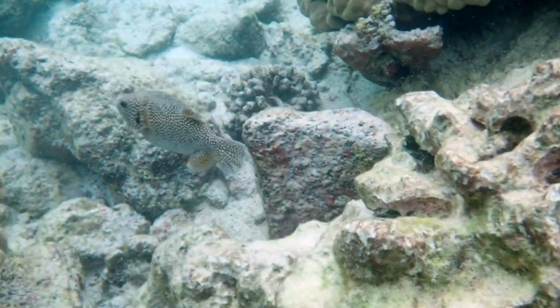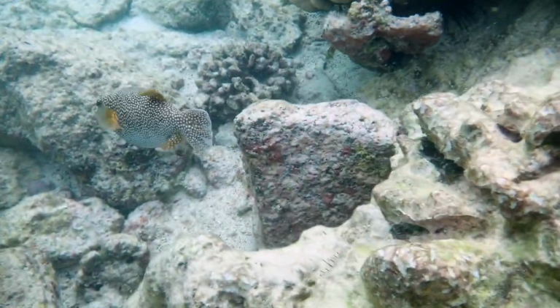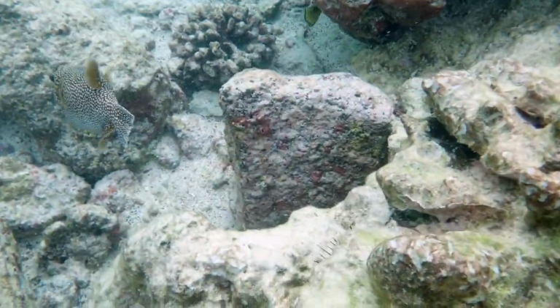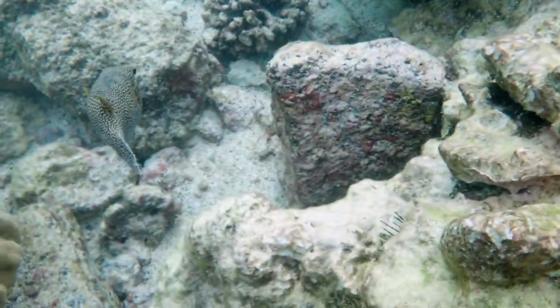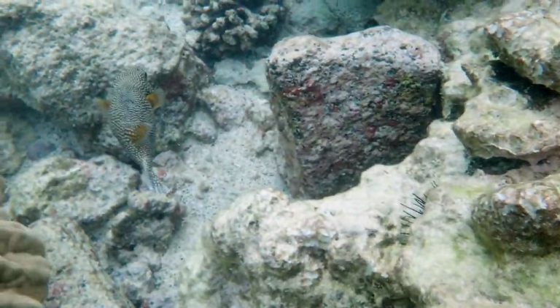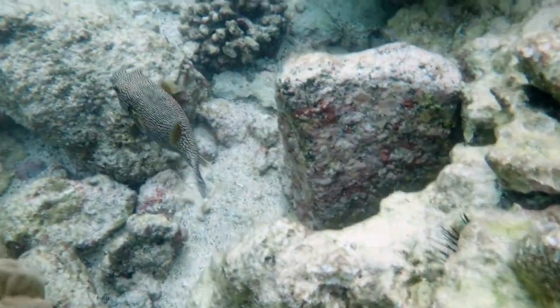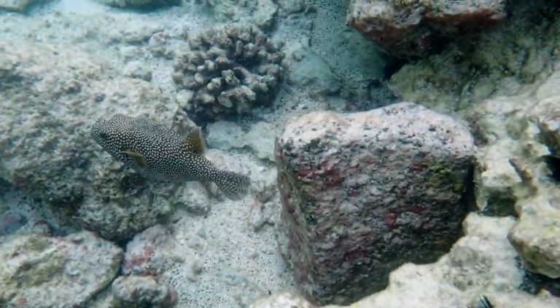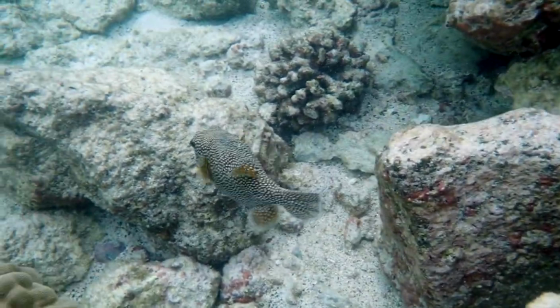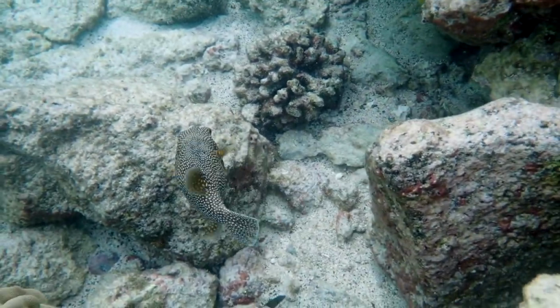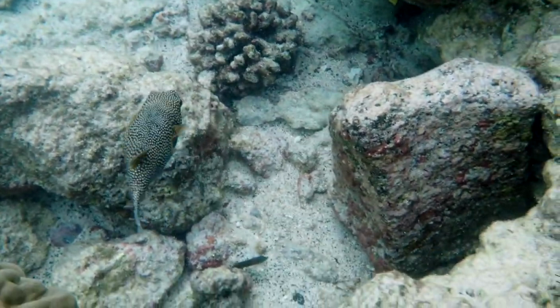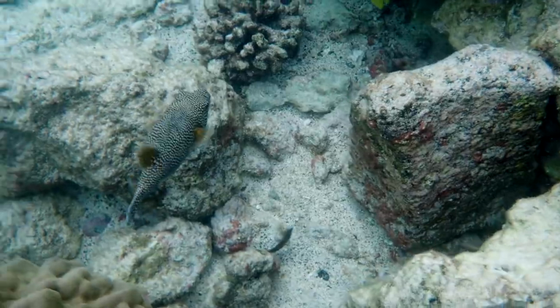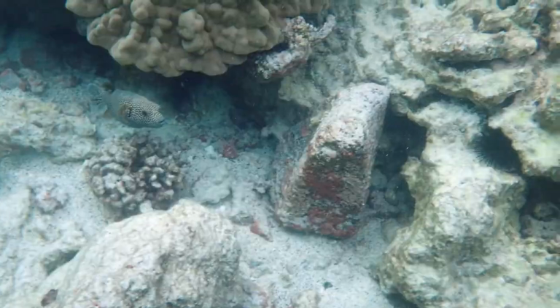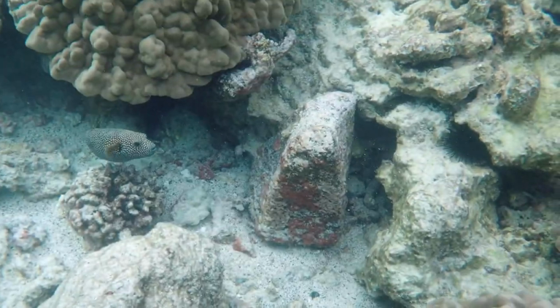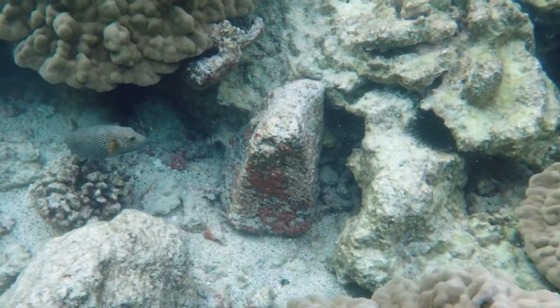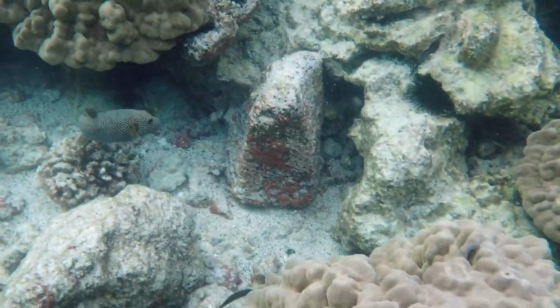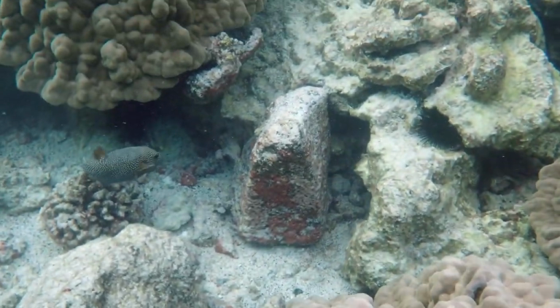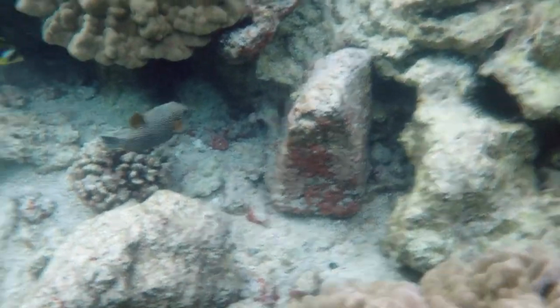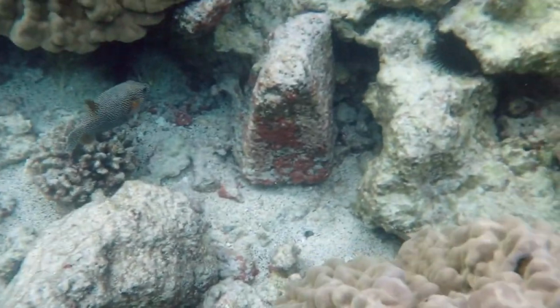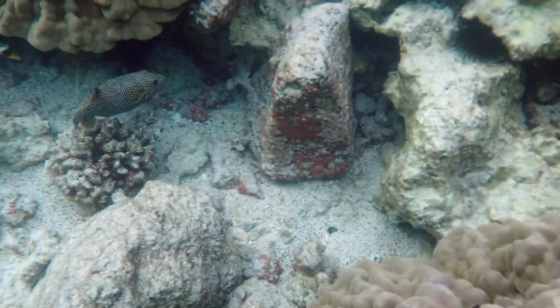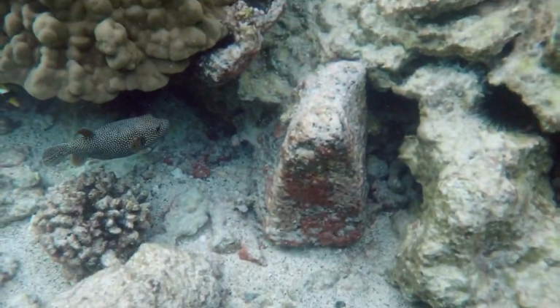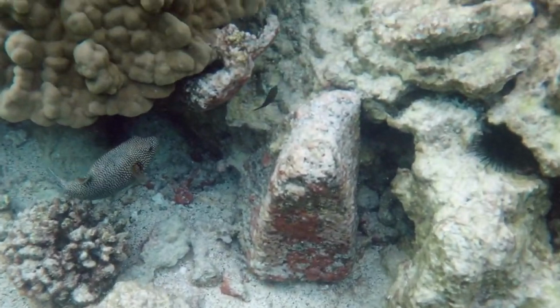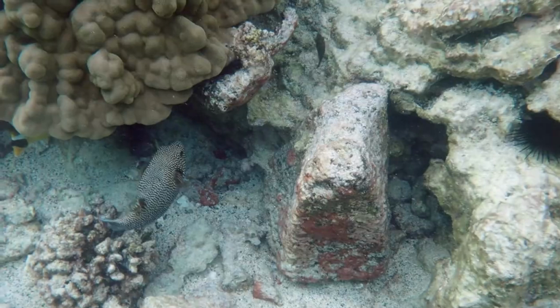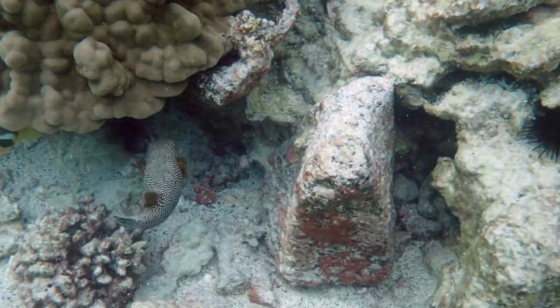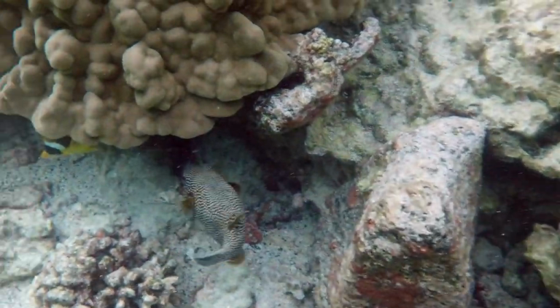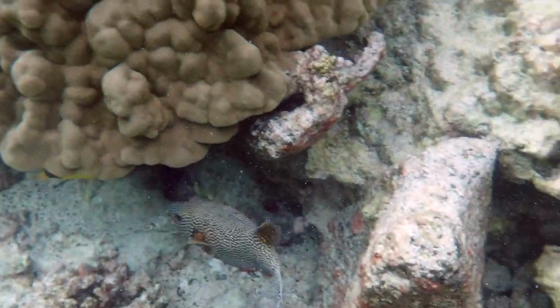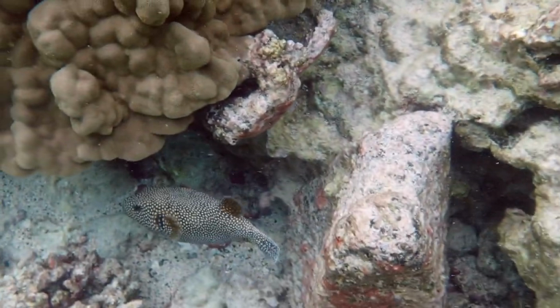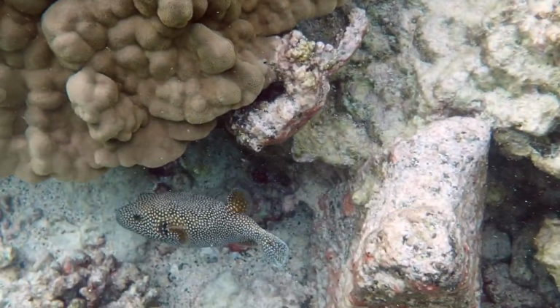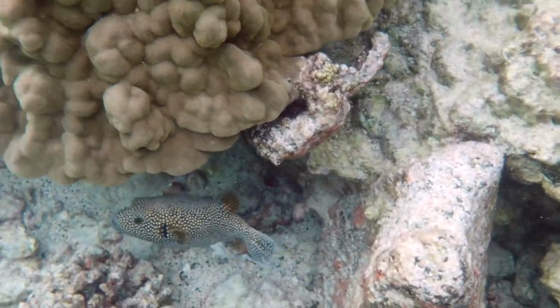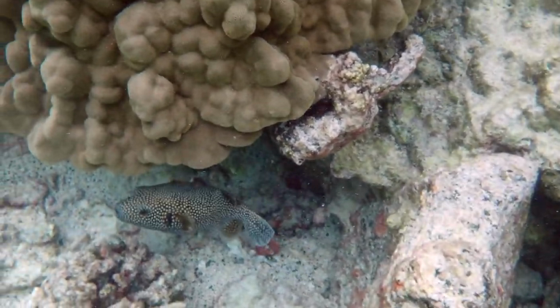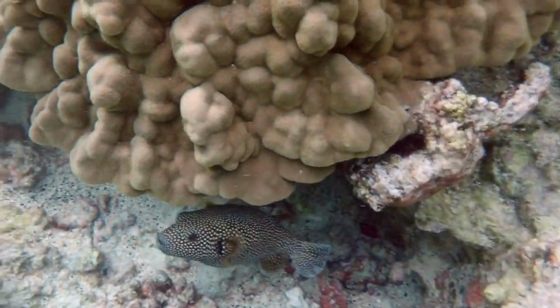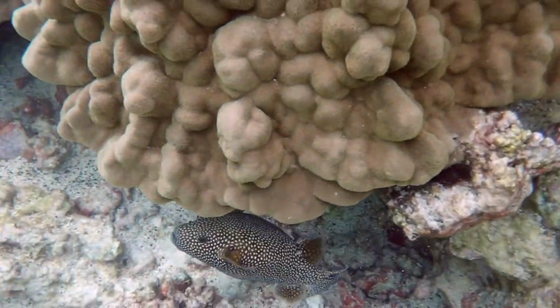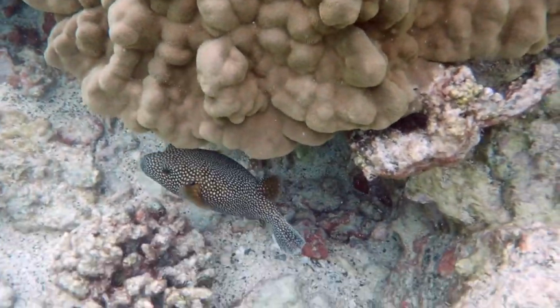There's a brown puffer fish. They're pretty docile today — he's just going to hide under this coral ledge here and pretend I can't see him.